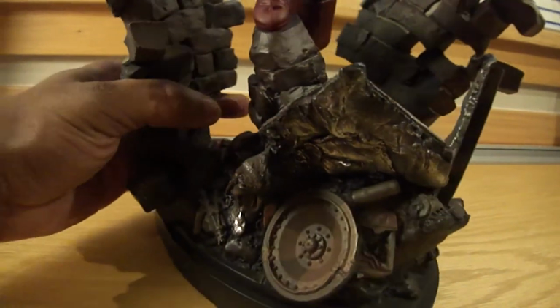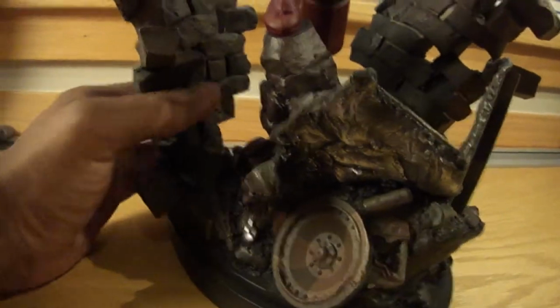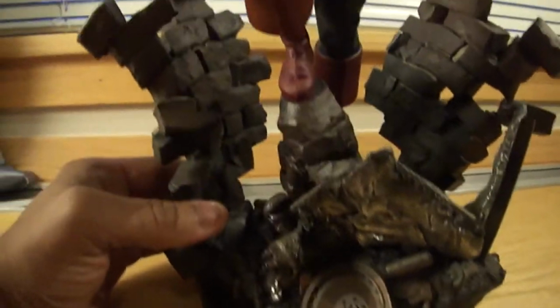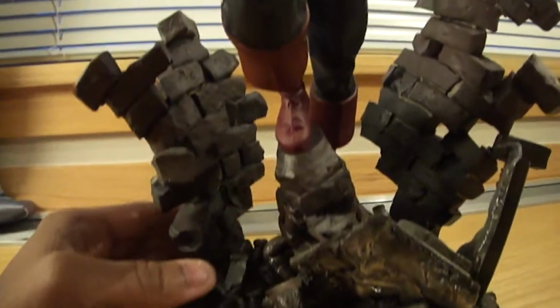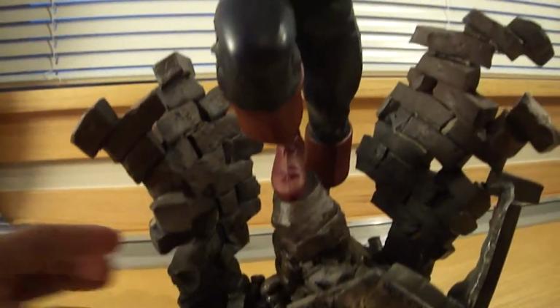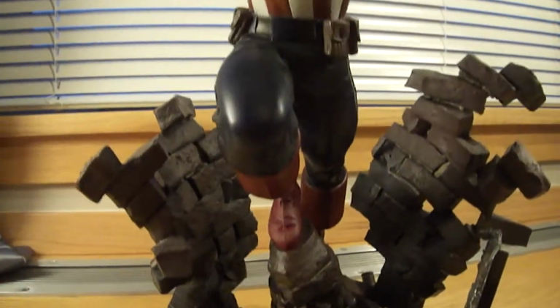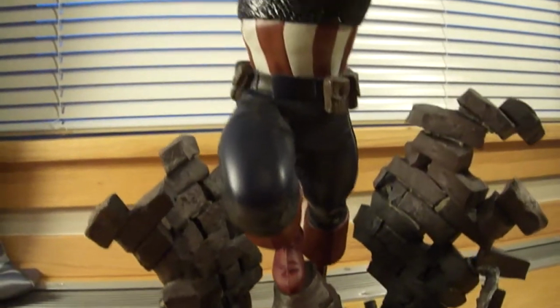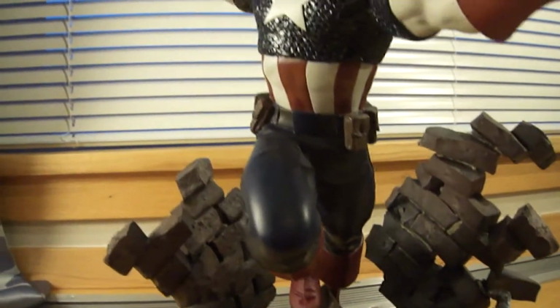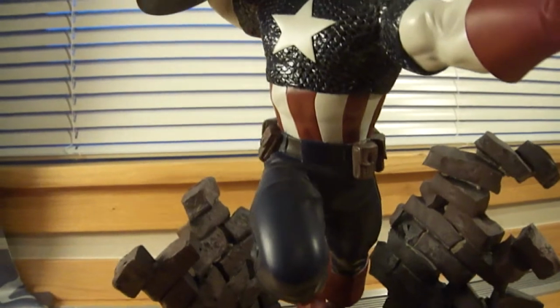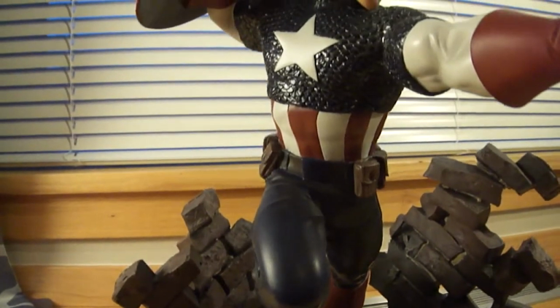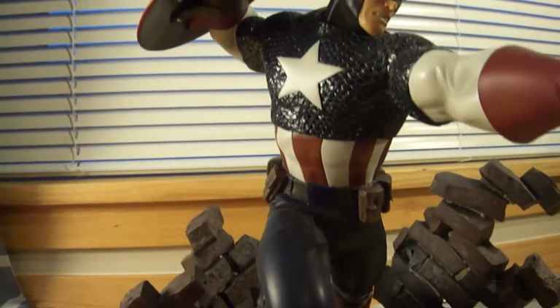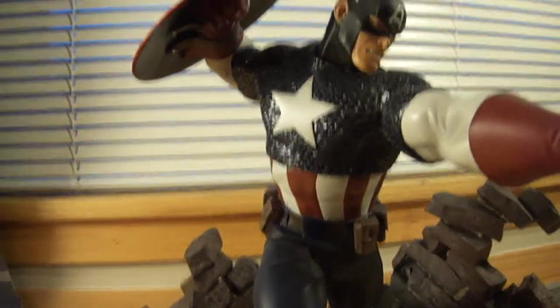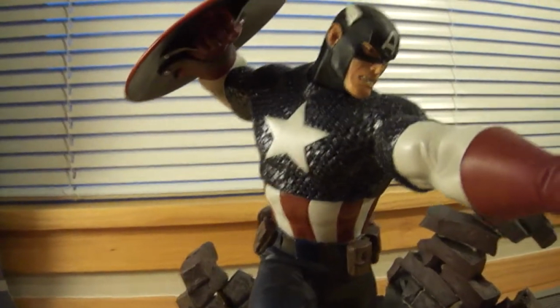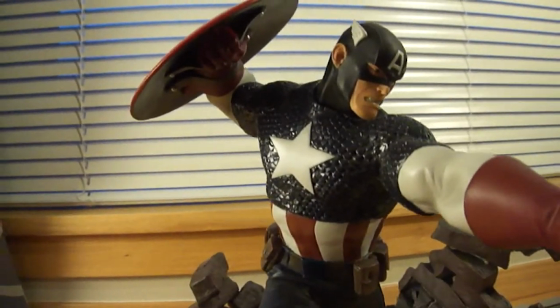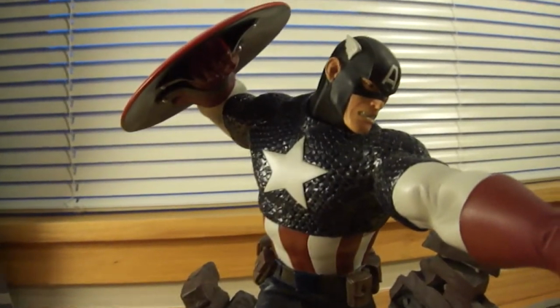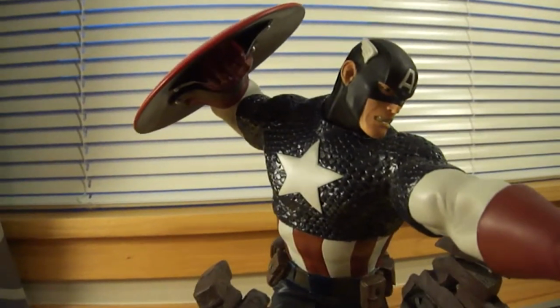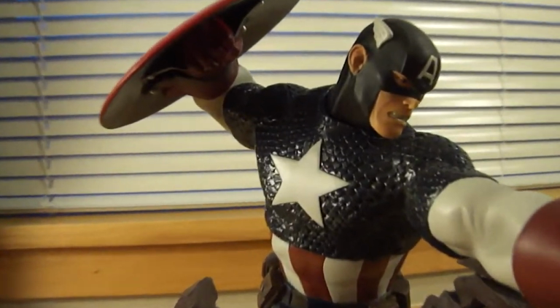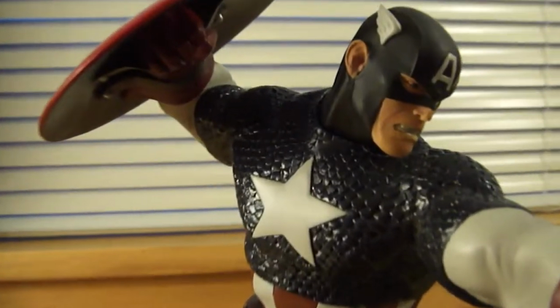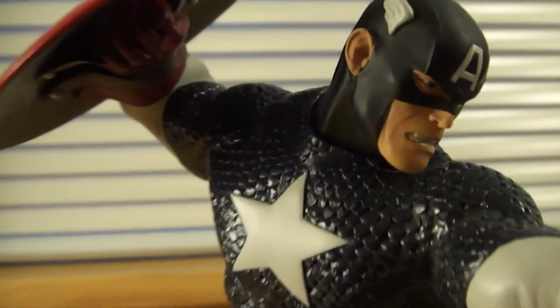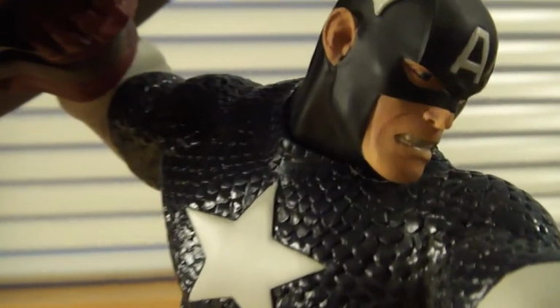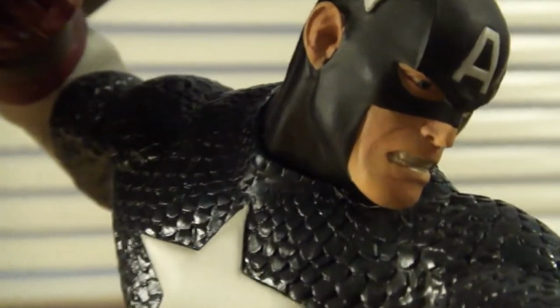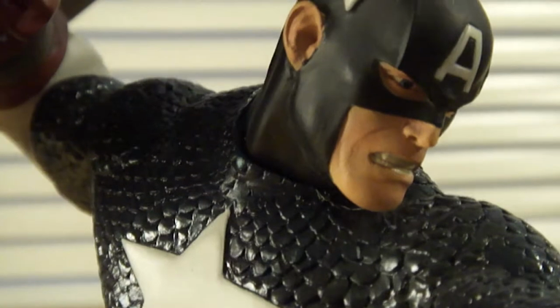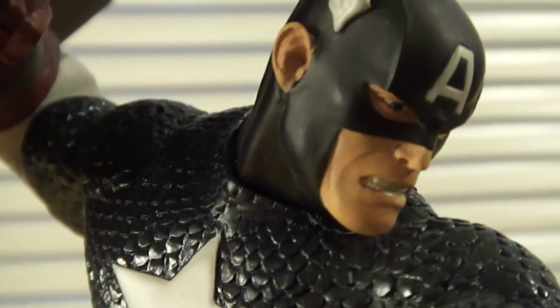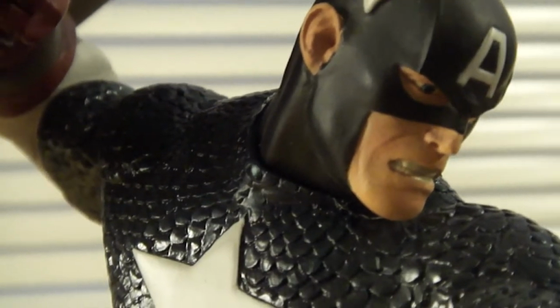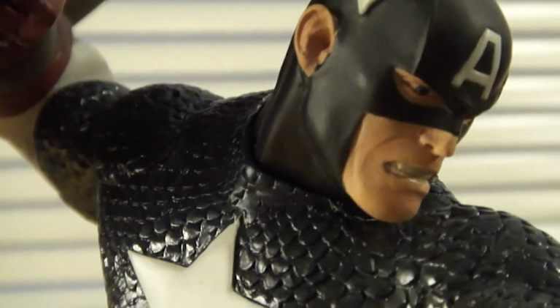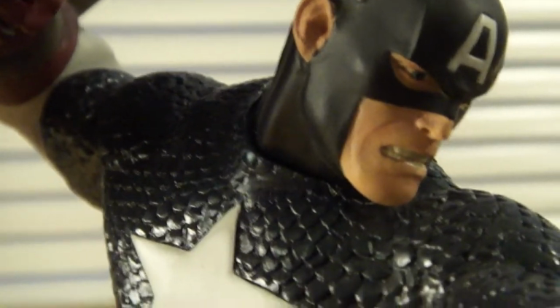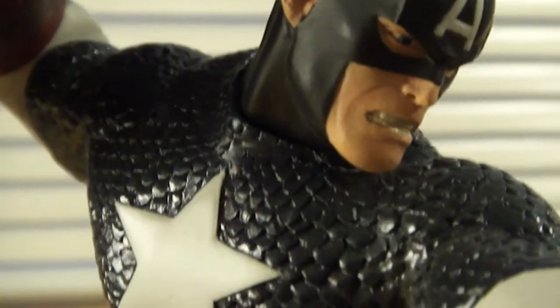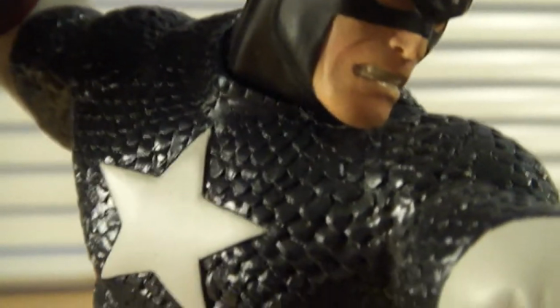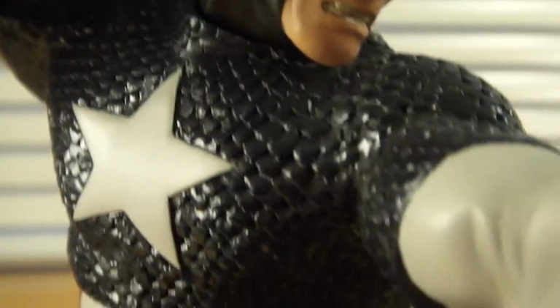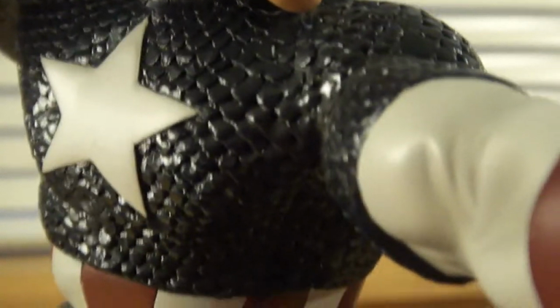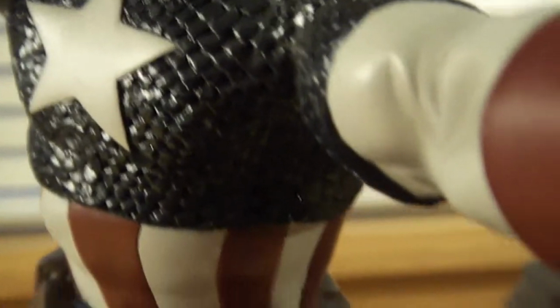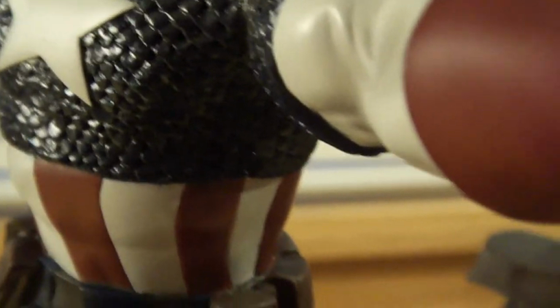I'm going to go ahead and get a front view of this, and zoom in to look at his face — Captain America, a.k.a. Steve Rogers.